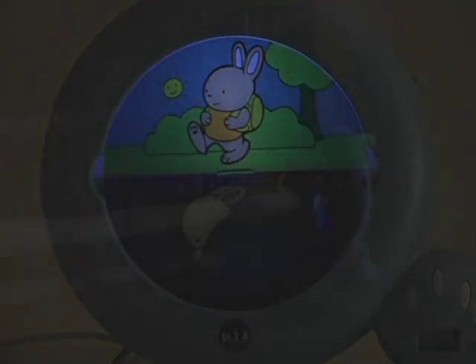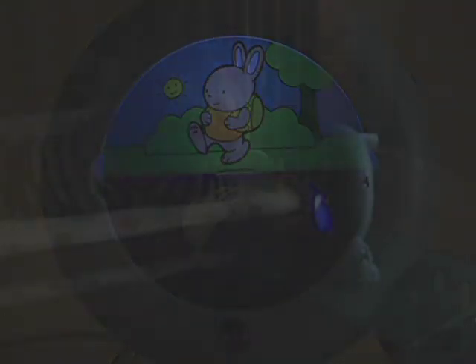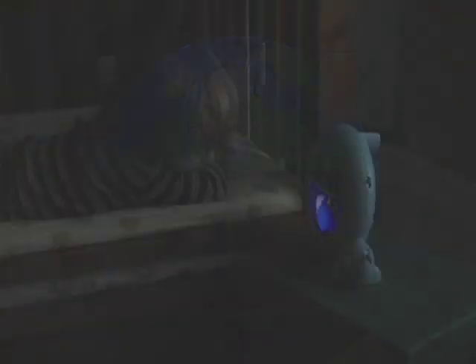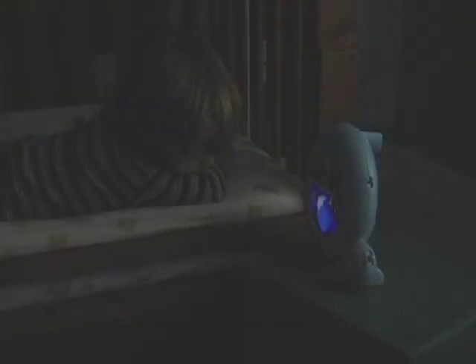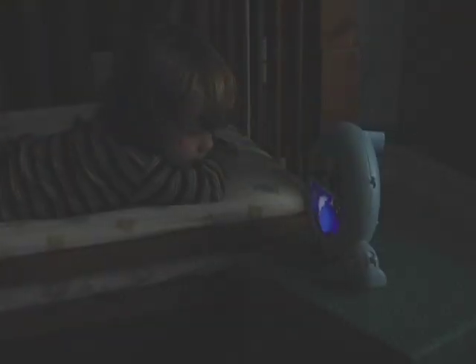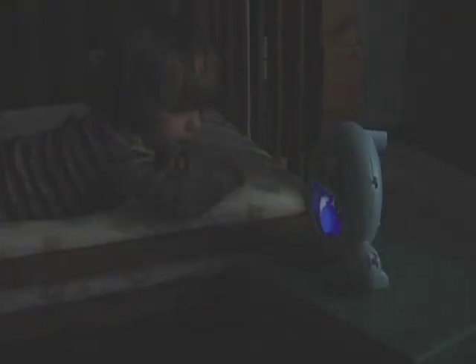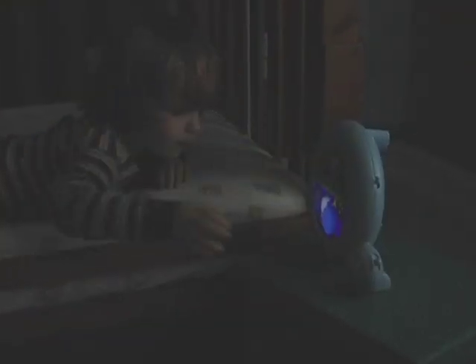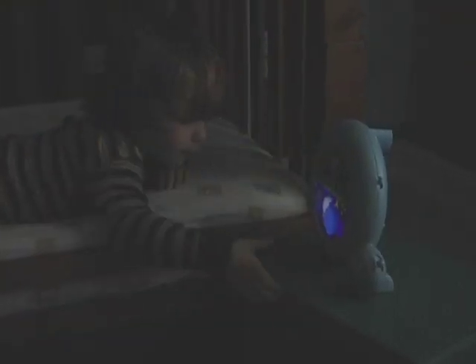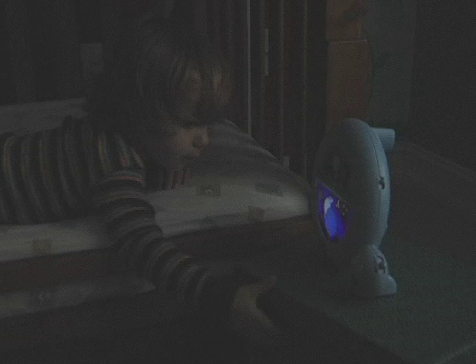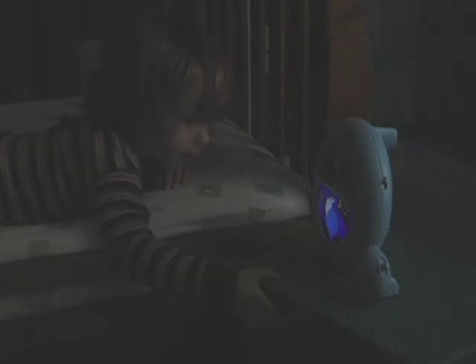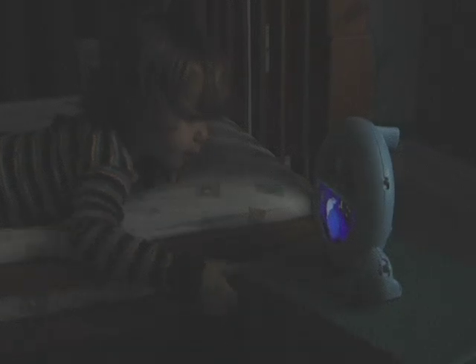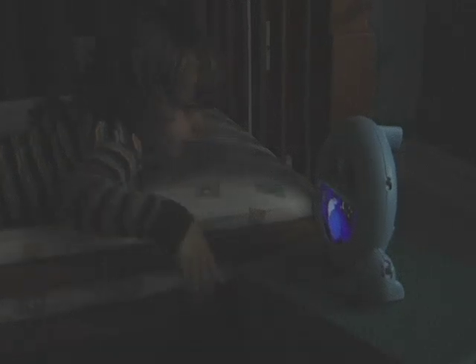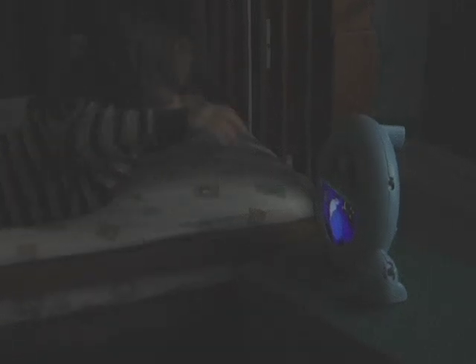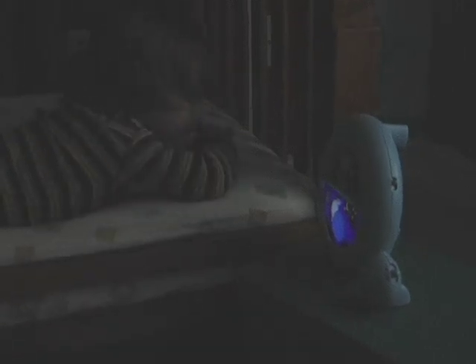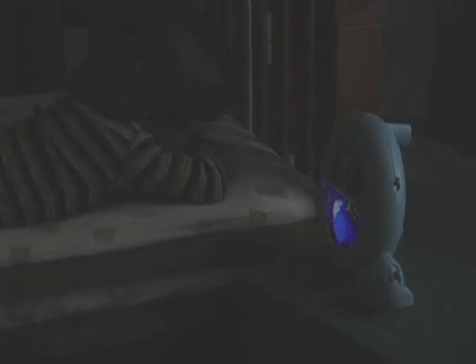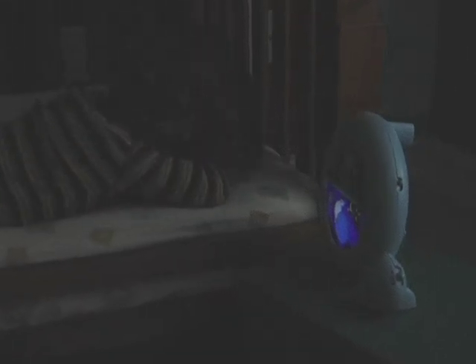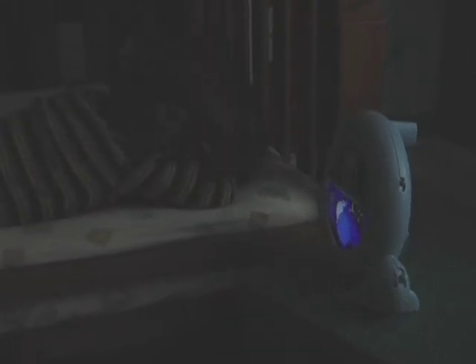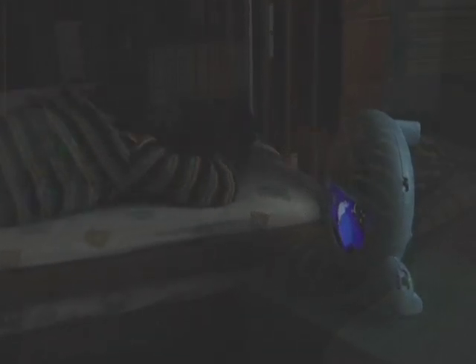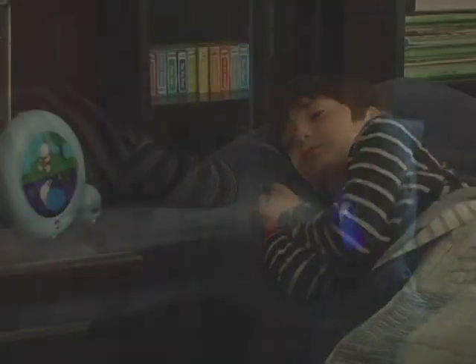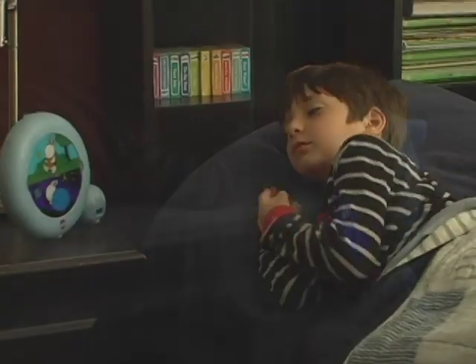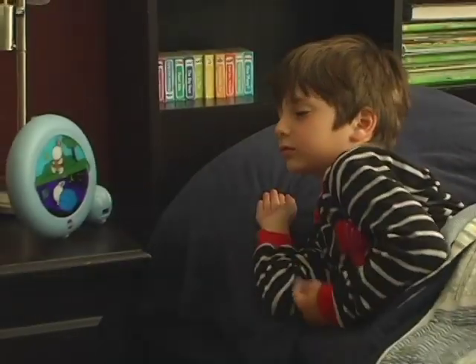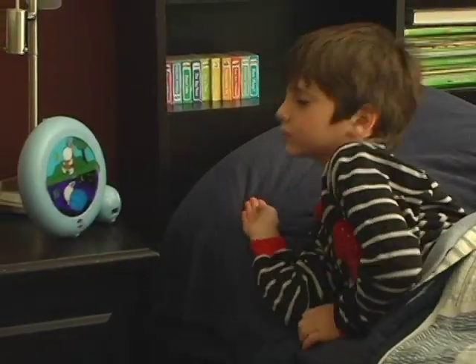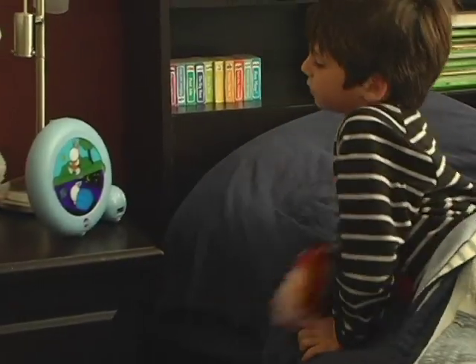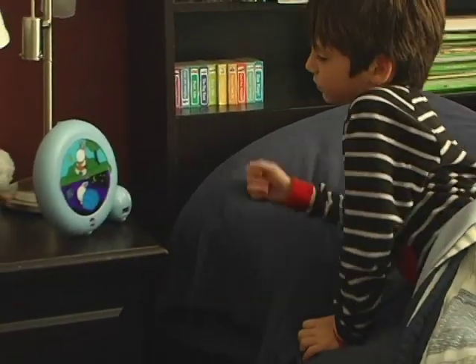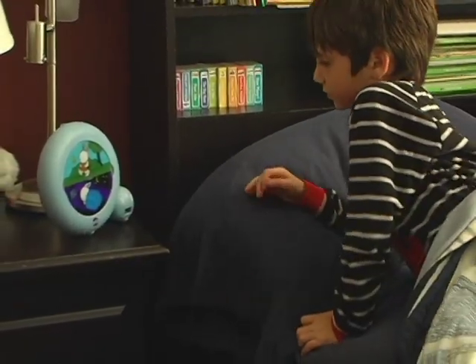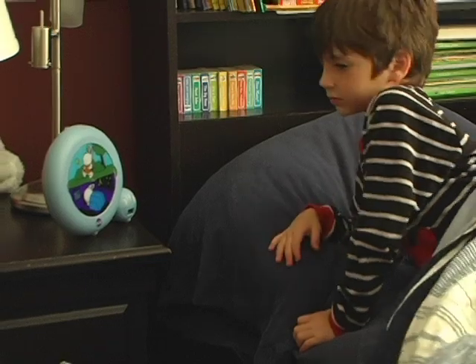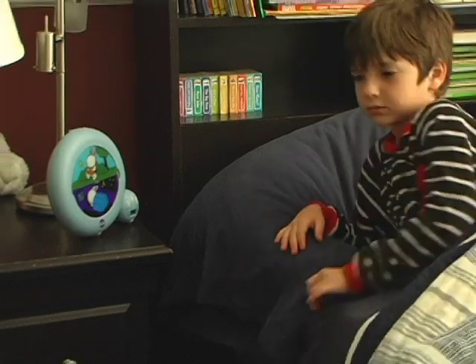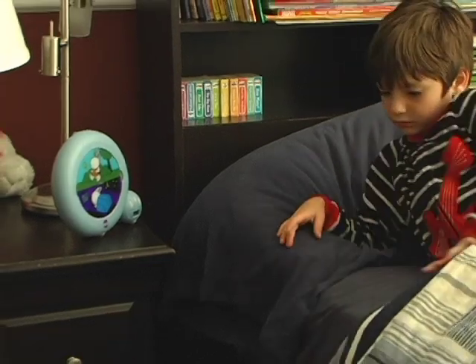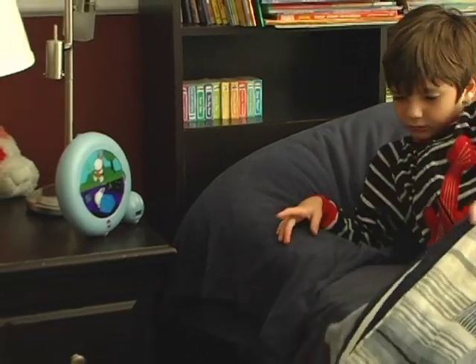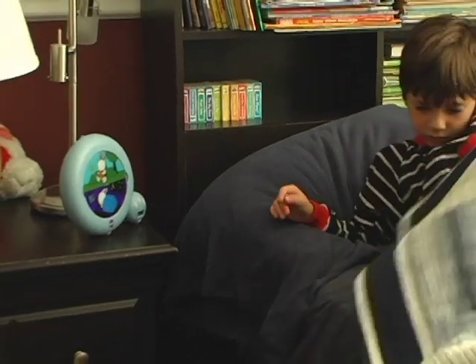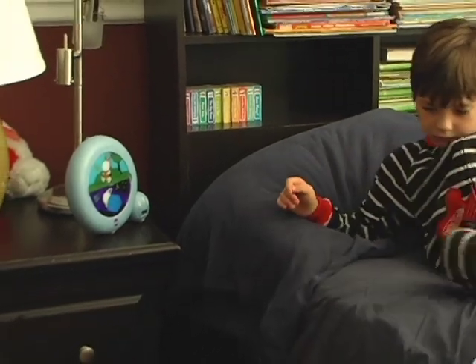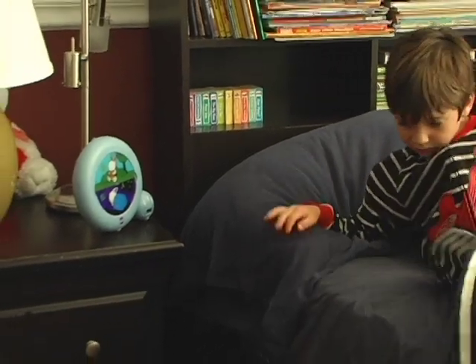When the sleeping bunny is illuminated, your child knows that it's still bedtime. And when the awake bunny is illuminated, your child knows it's time to get up.